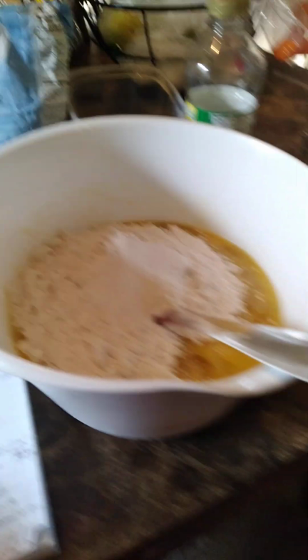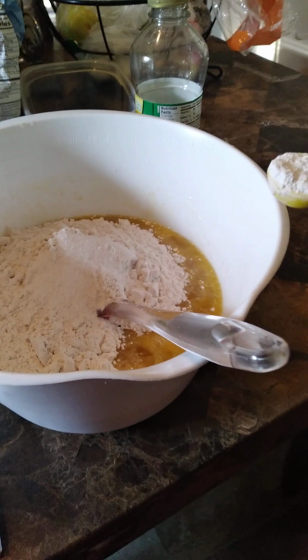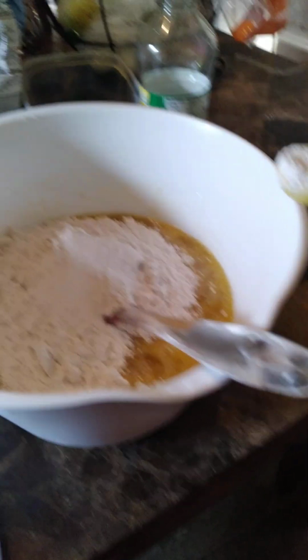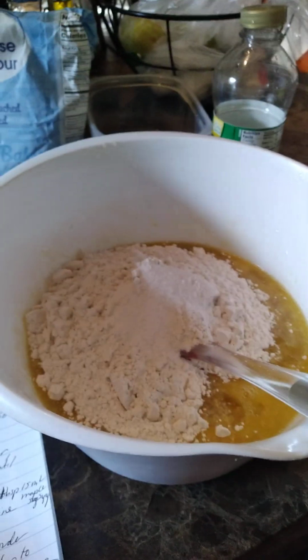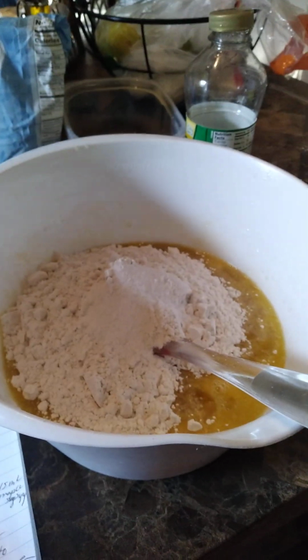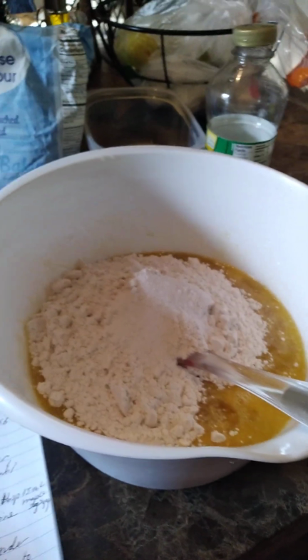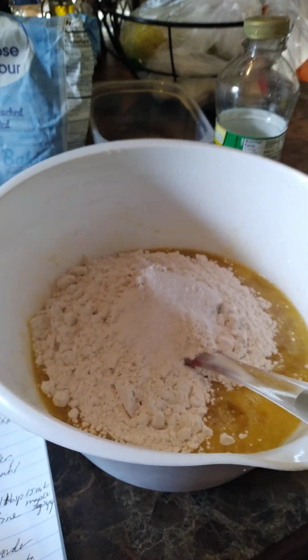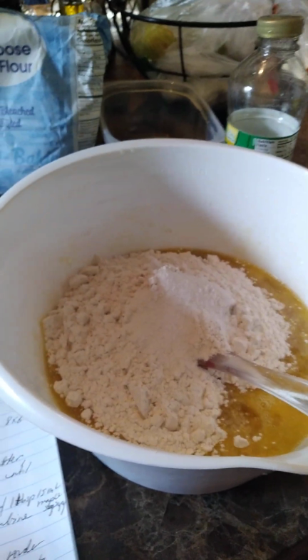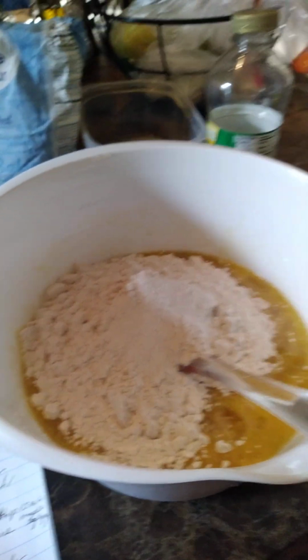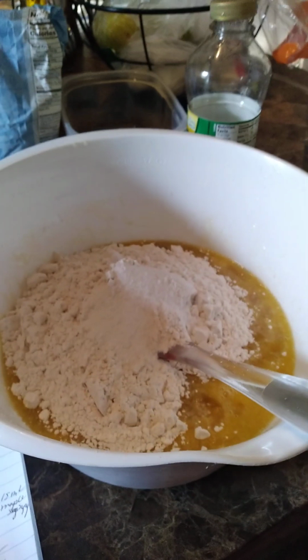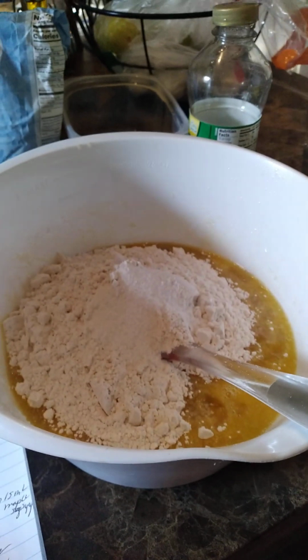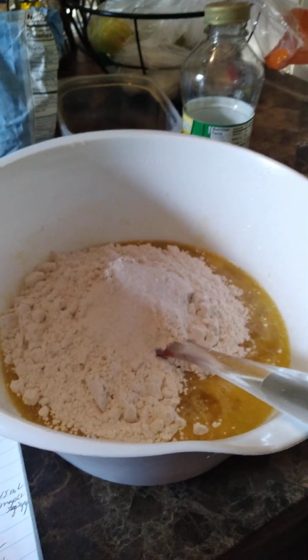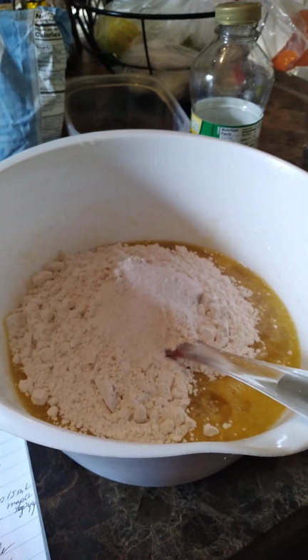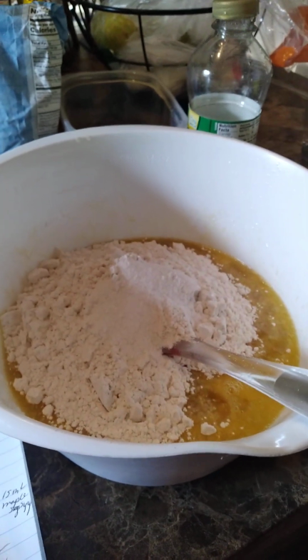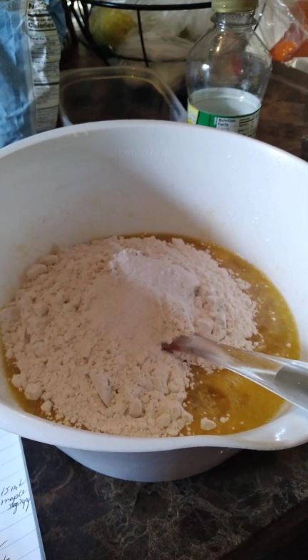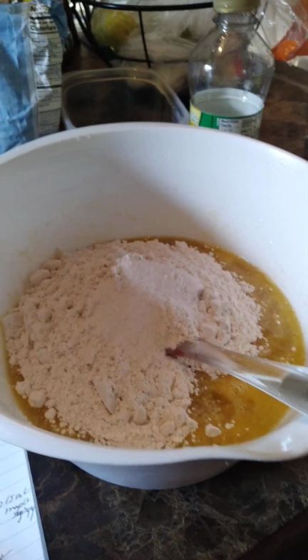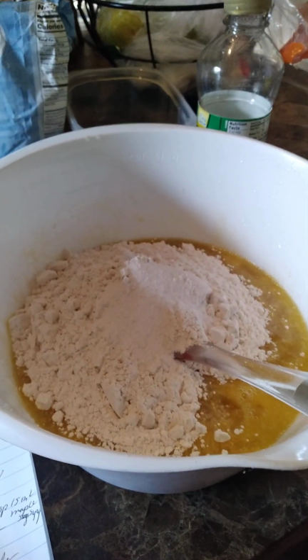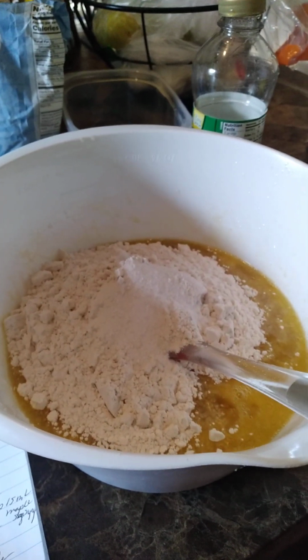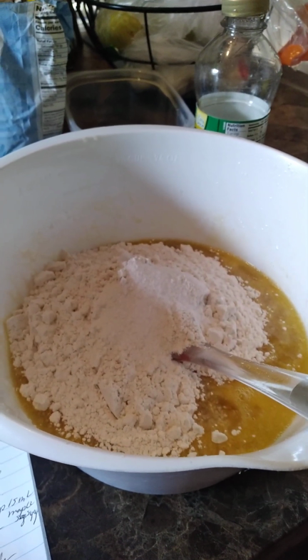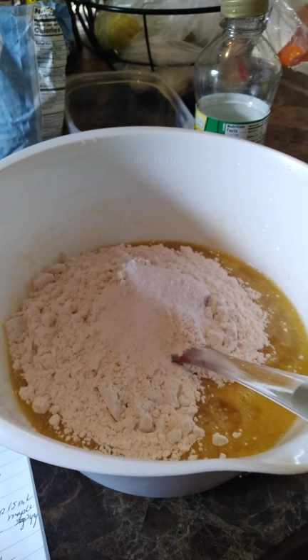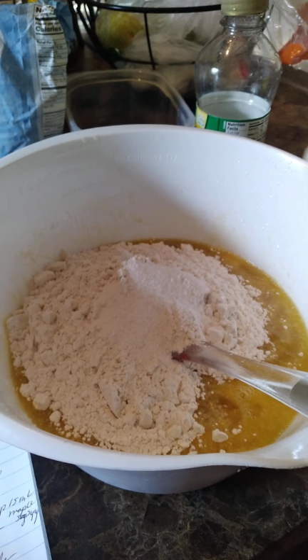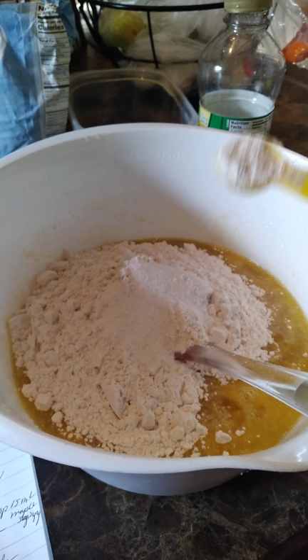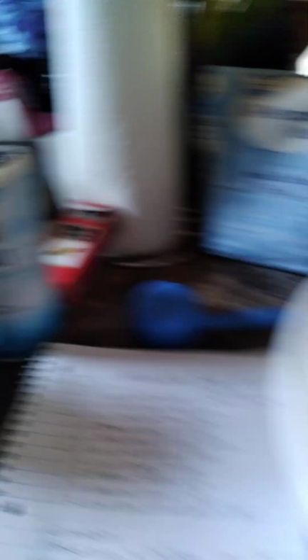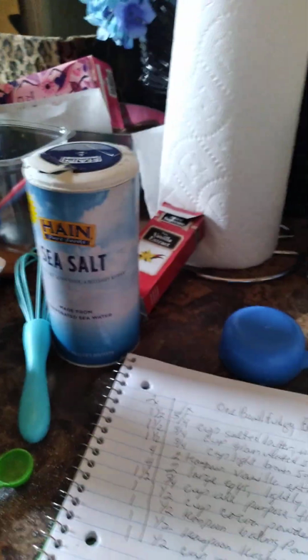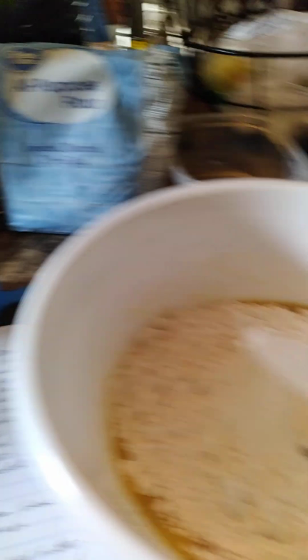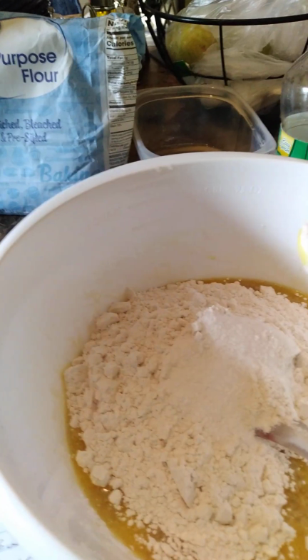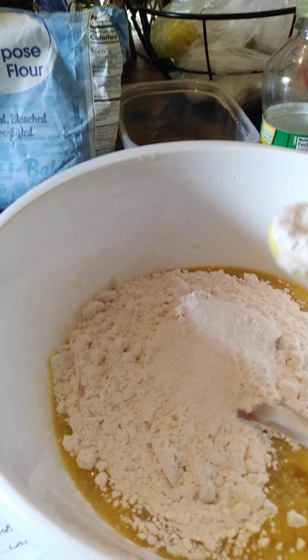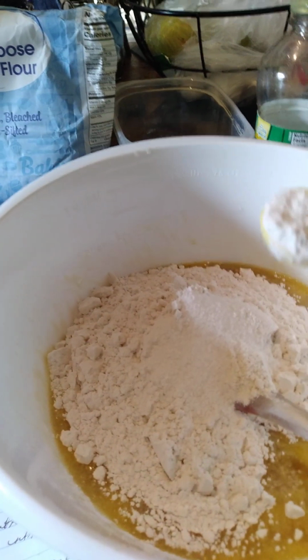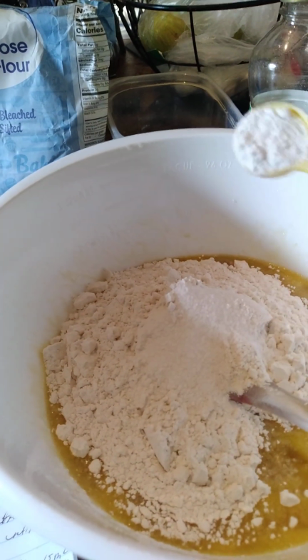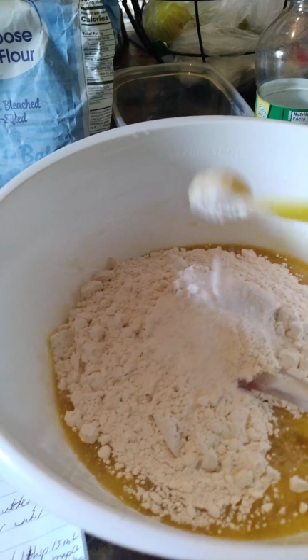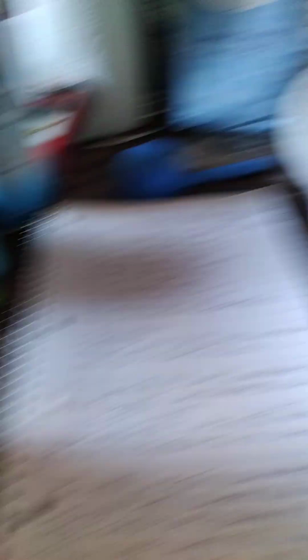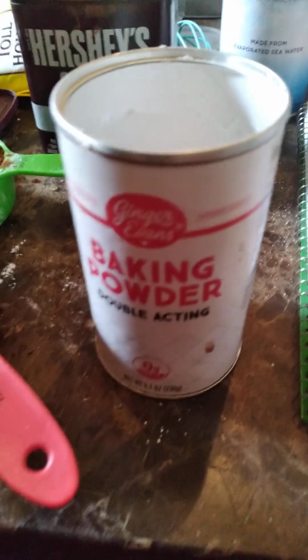I already got a cup and a half of all-purpose flour measured. I just put in a whole teaspoon of the kosher salt, and then I'm putting in a whole teaspoon of the baking powder.